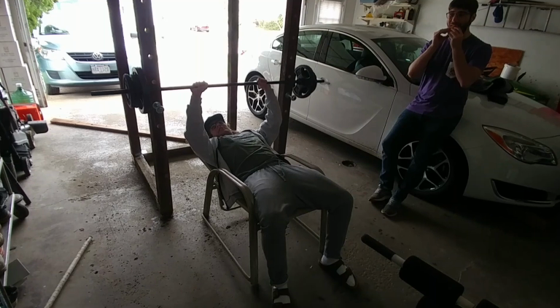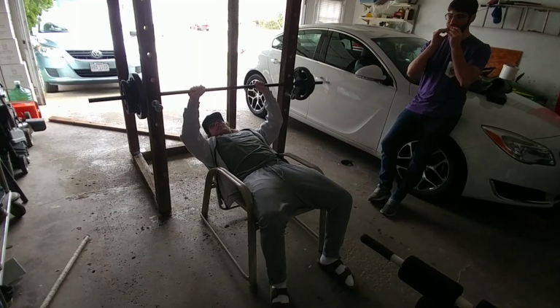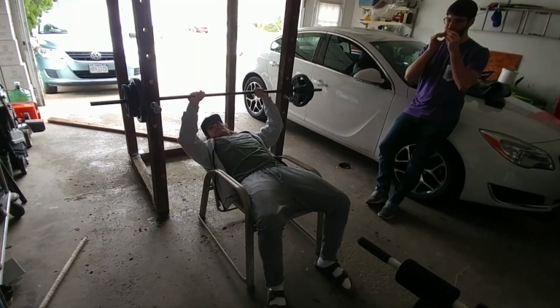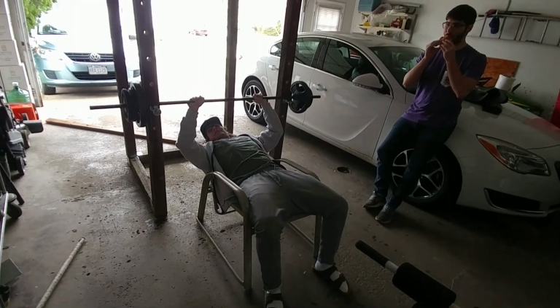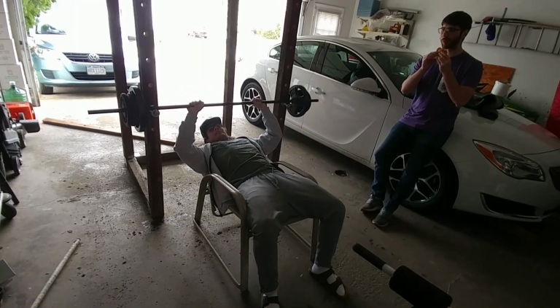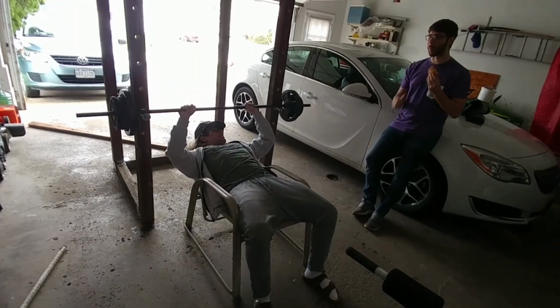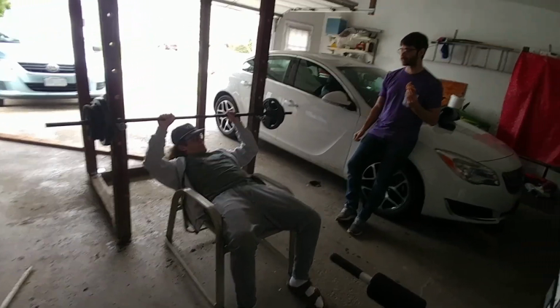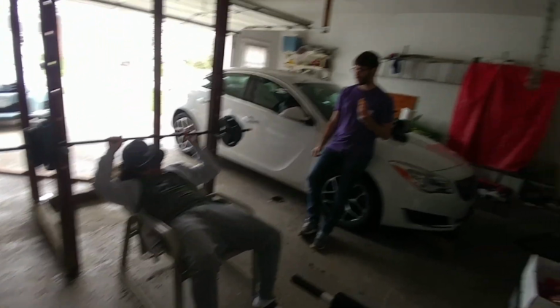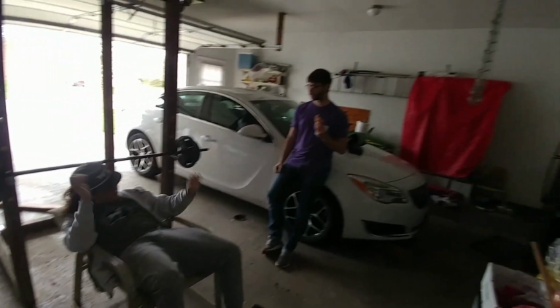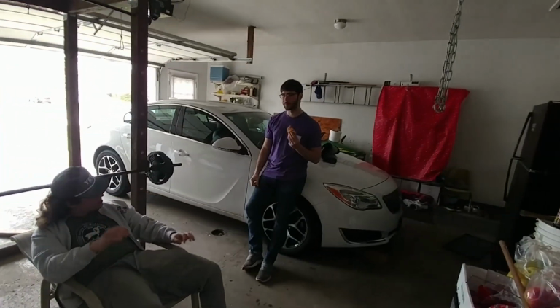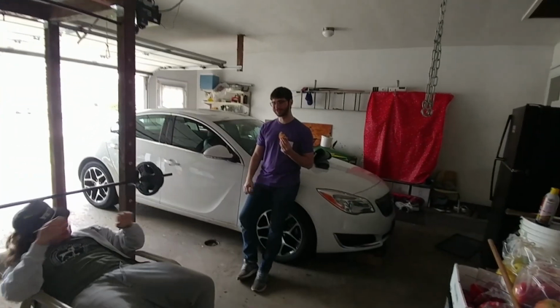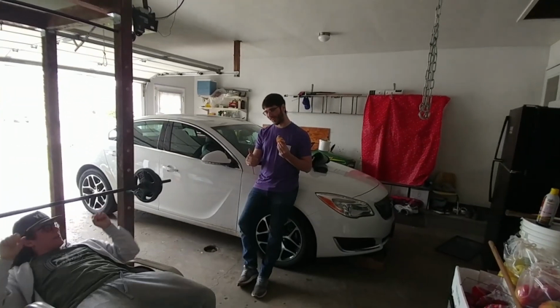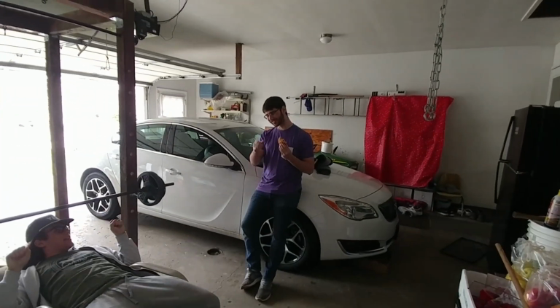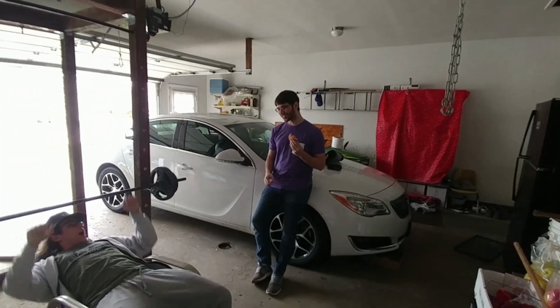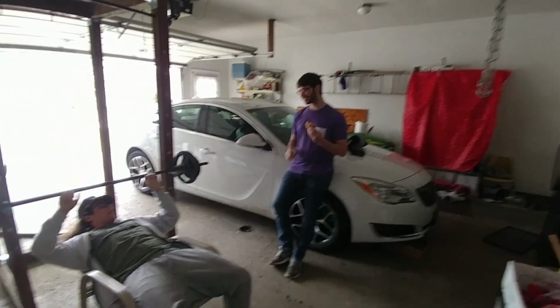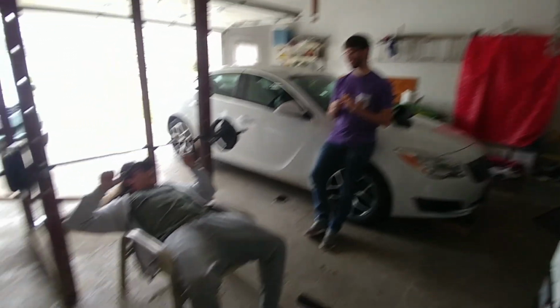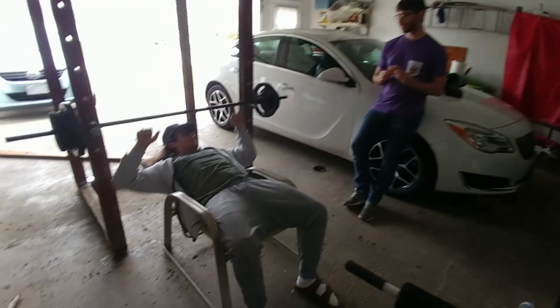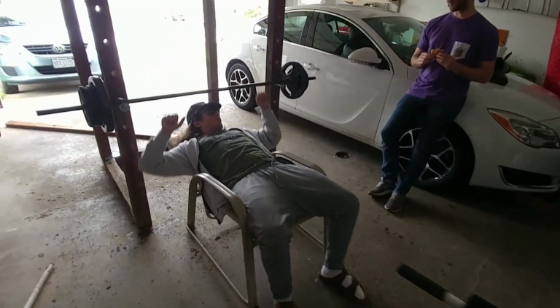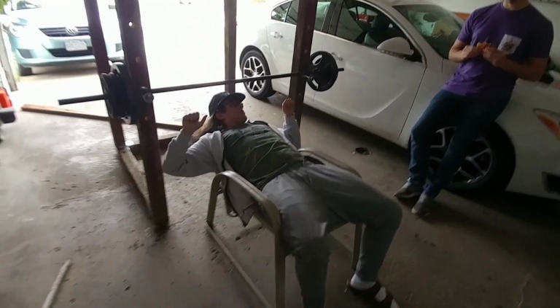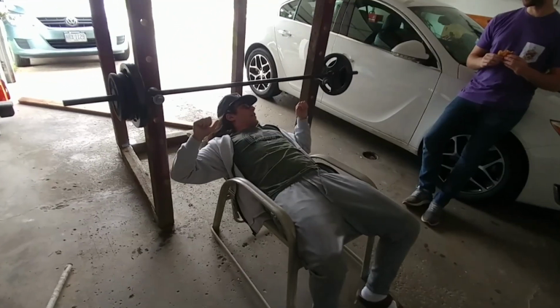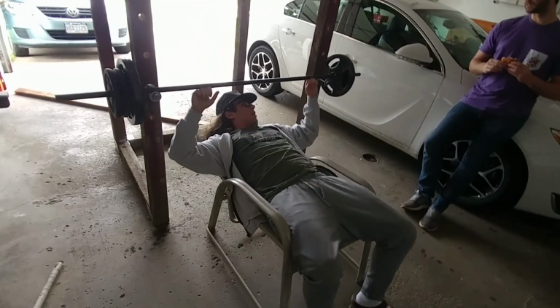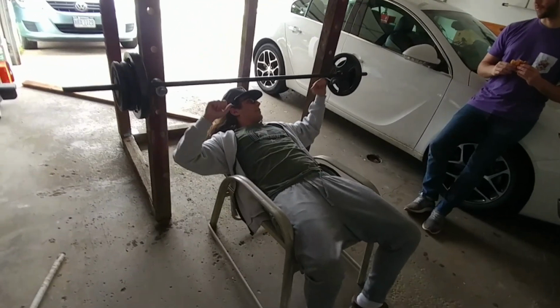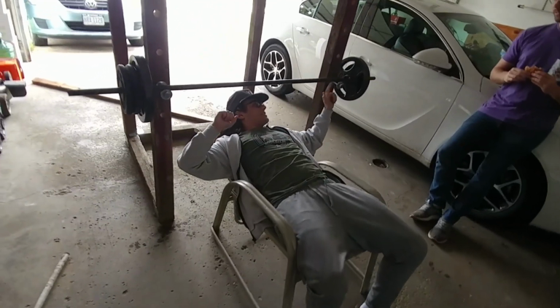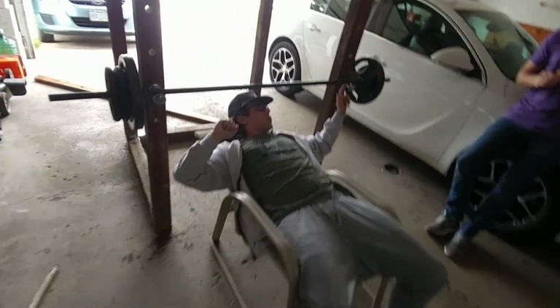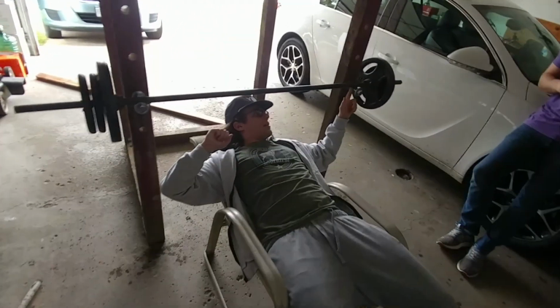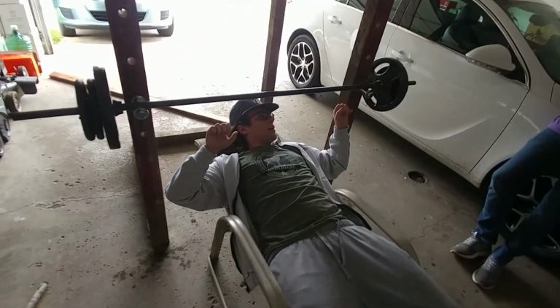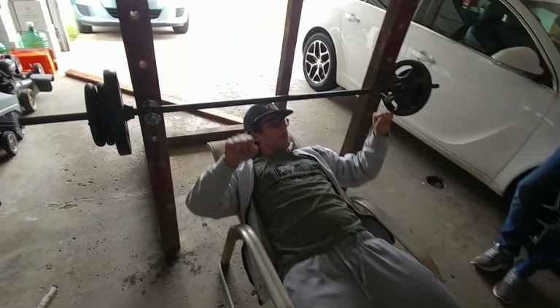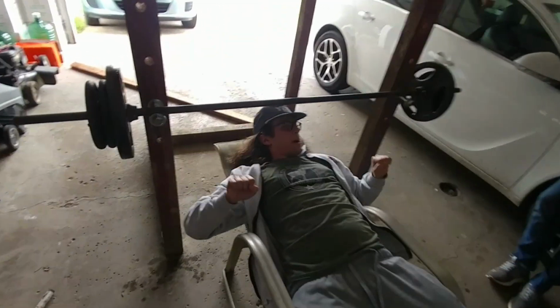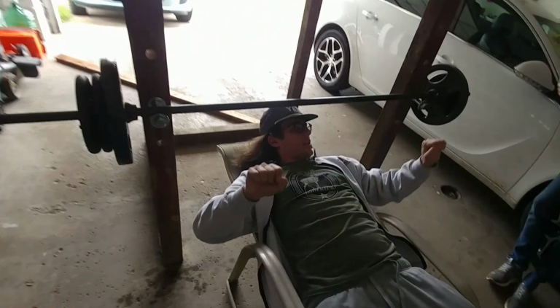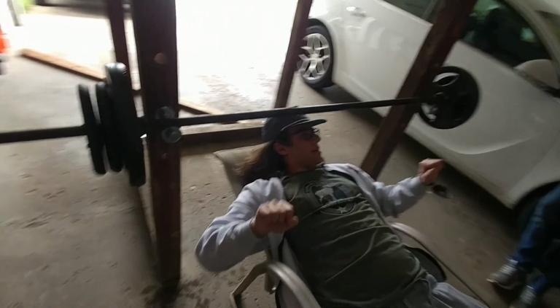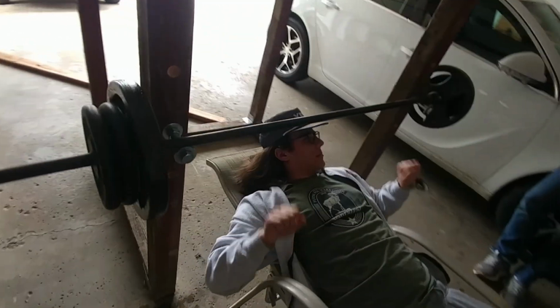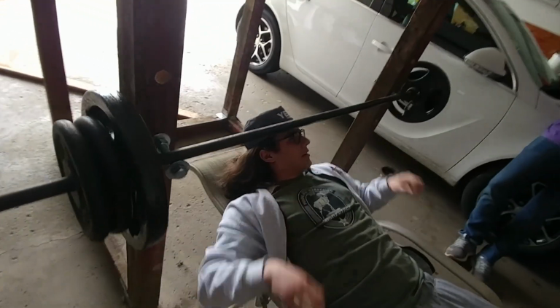Got our homemade bench press right here. Here's the inventor himself. I want it up here more, but if I go up this is in the way. I feel like I'm benching on my stomach. Just push it over here, forward more.